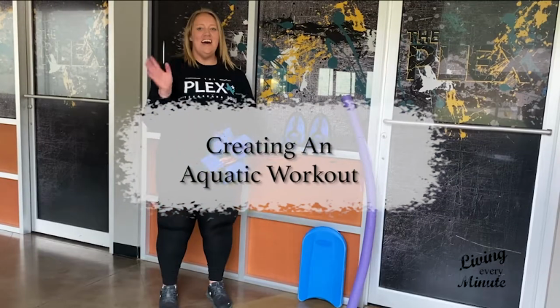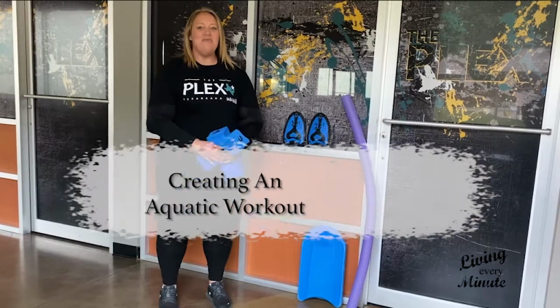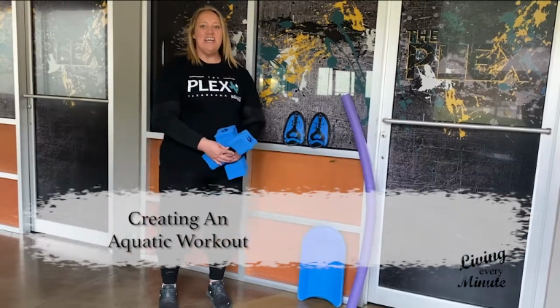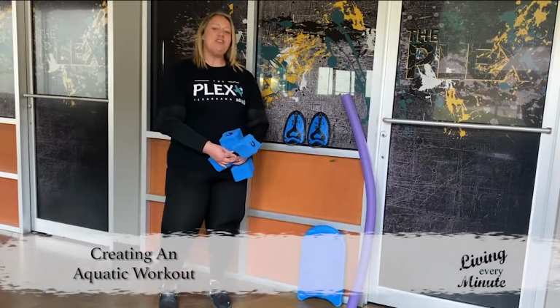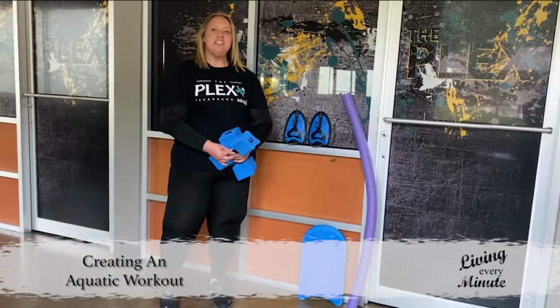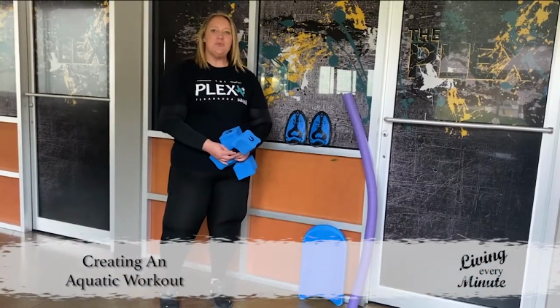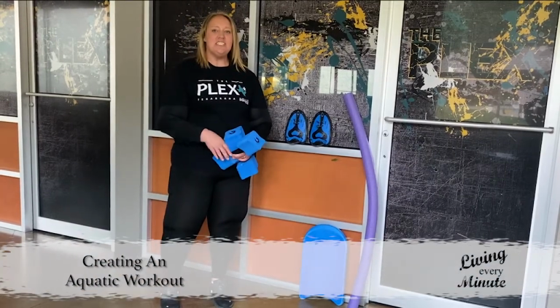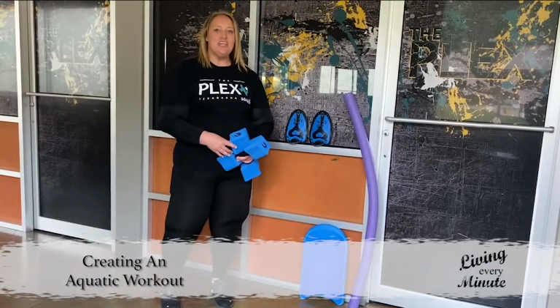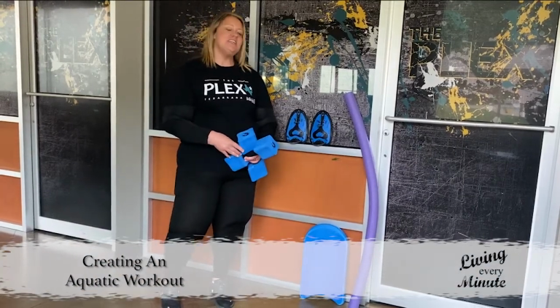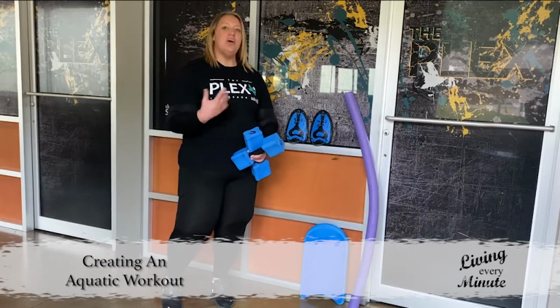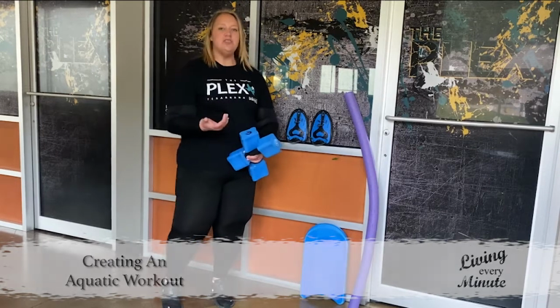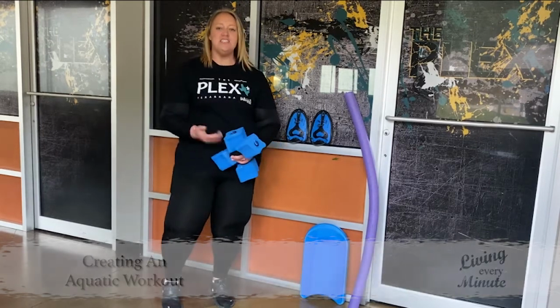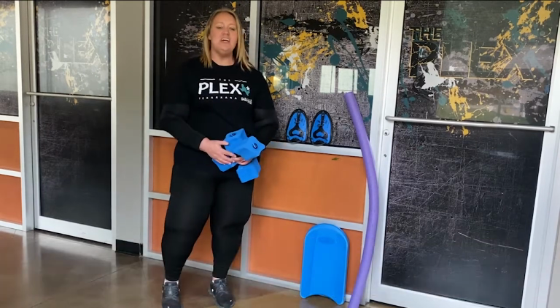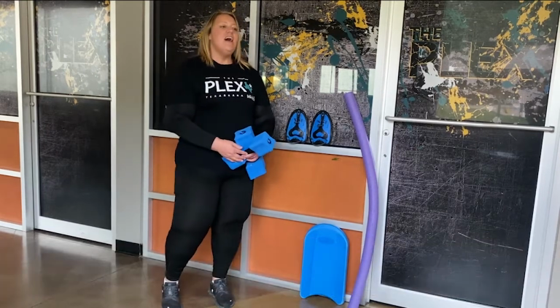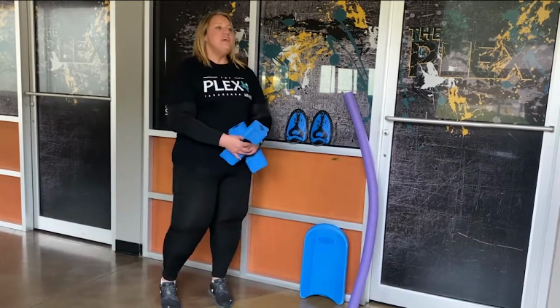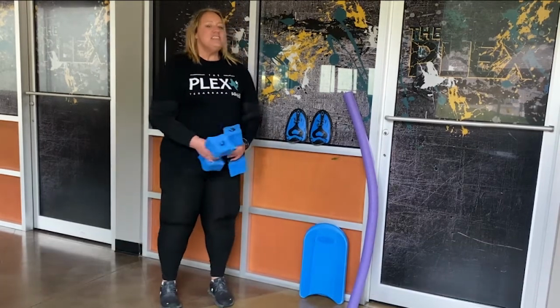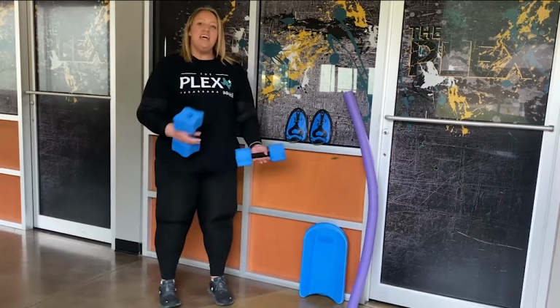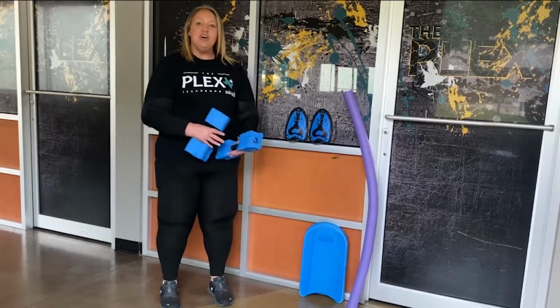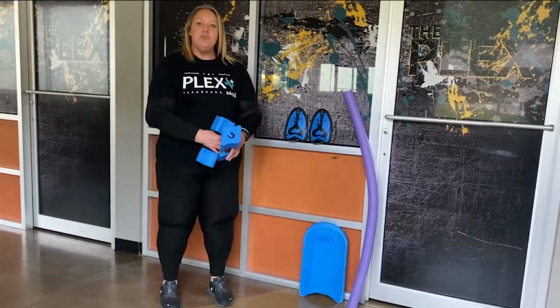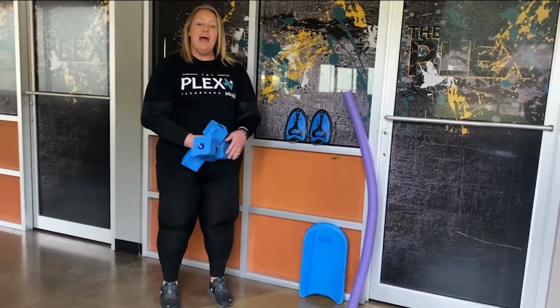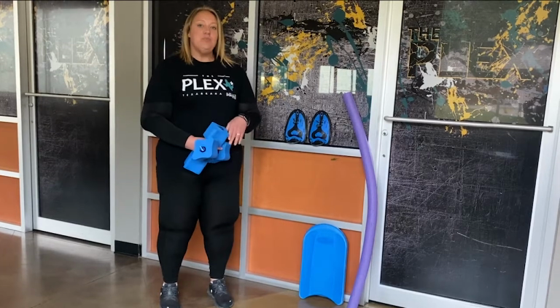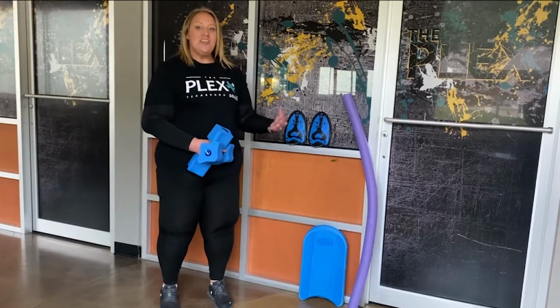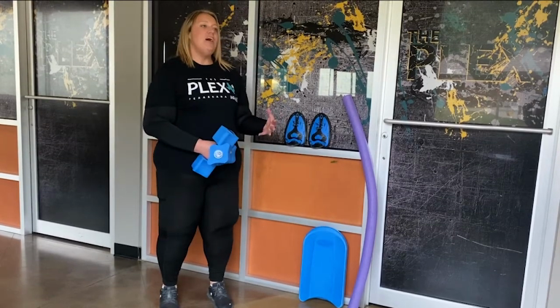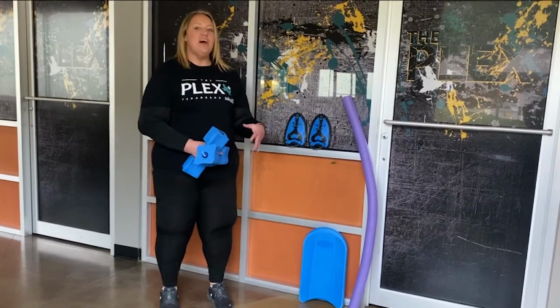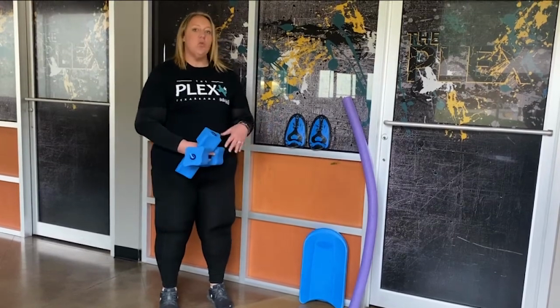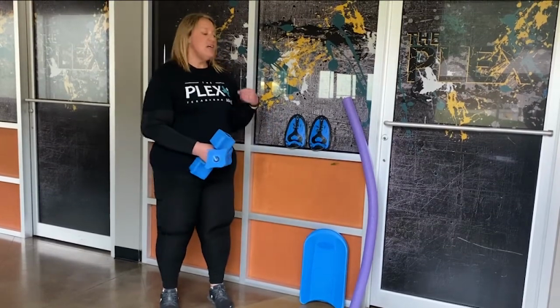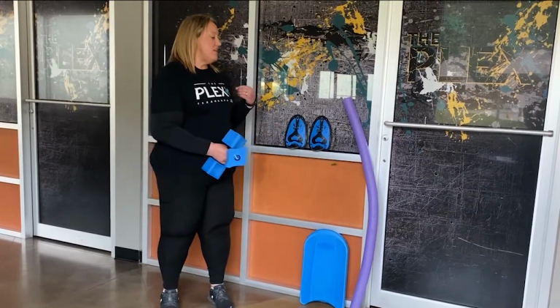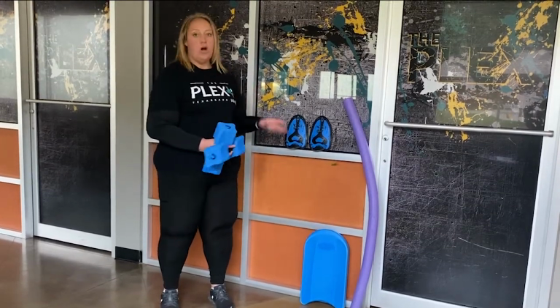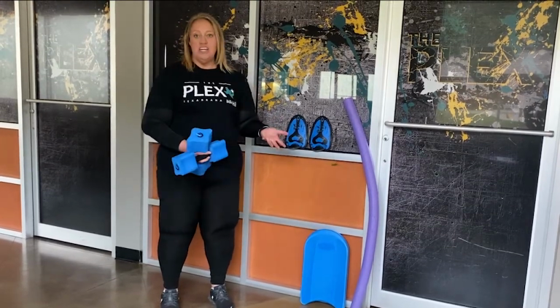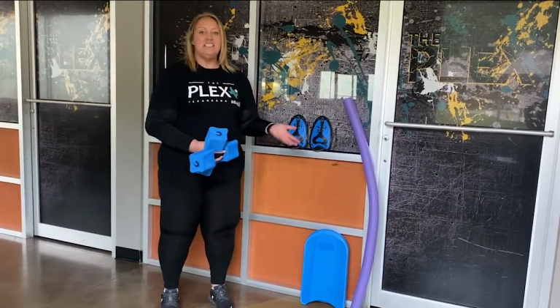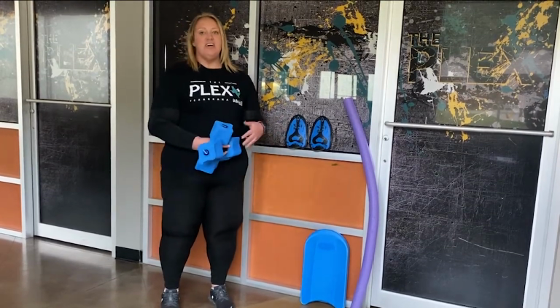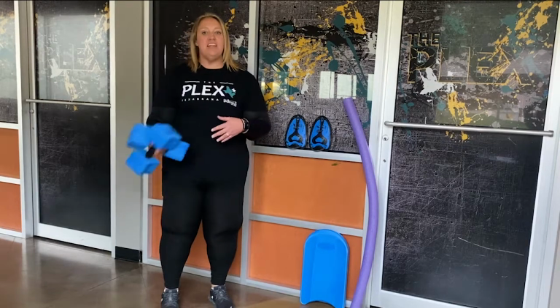Hi, I'm Terri. I'm a trainer here at the Sports Place and I specialize in body exercise as well. Today I'm going to talk to you a little bit about how you can put together a workout for the water instead of the land.